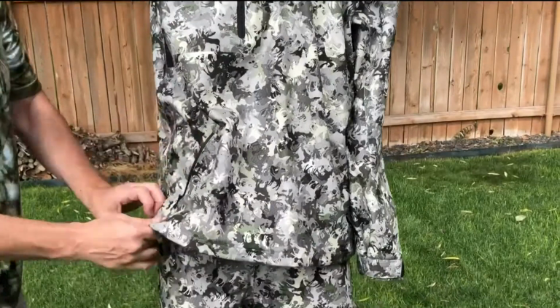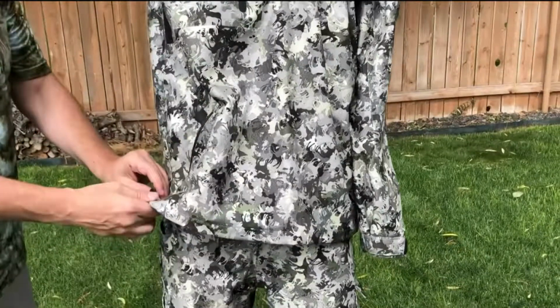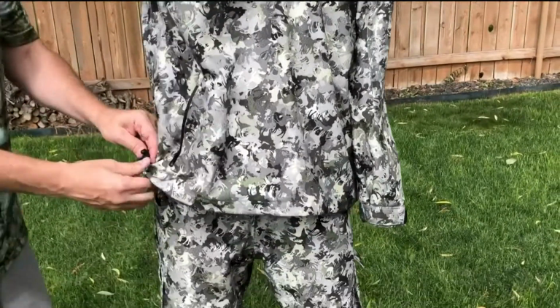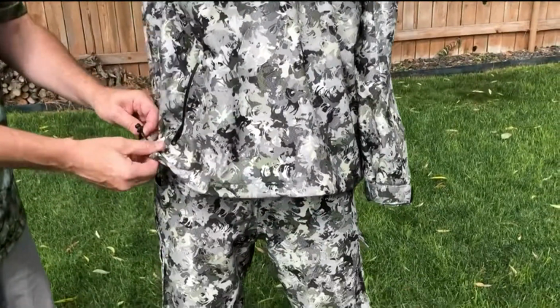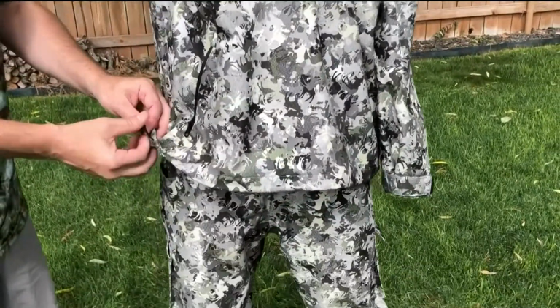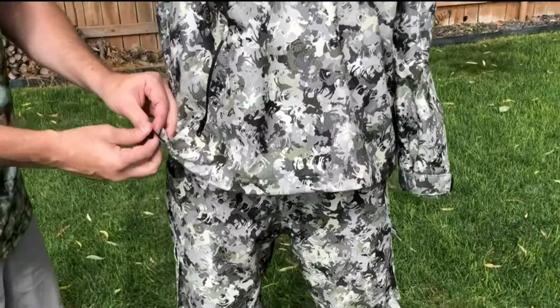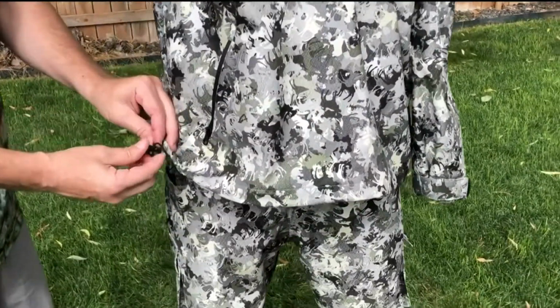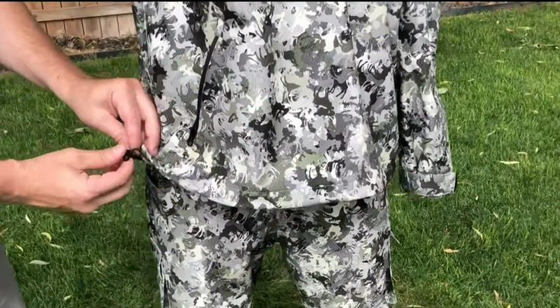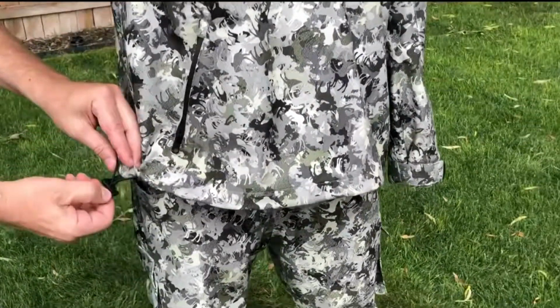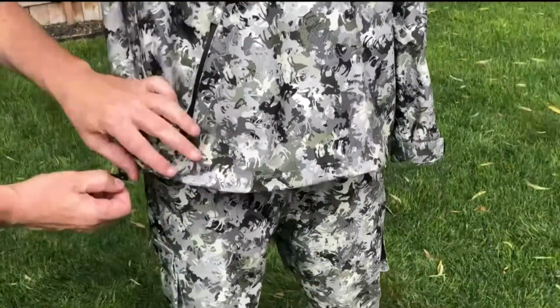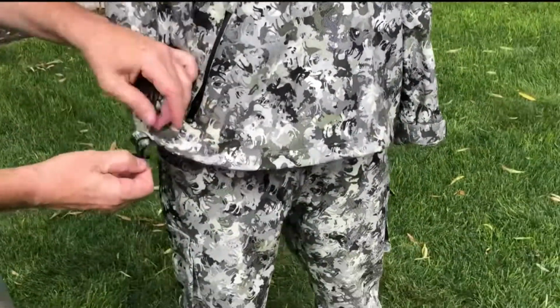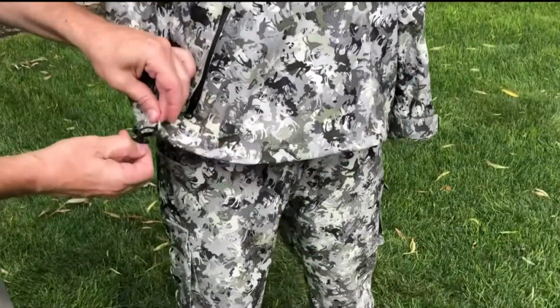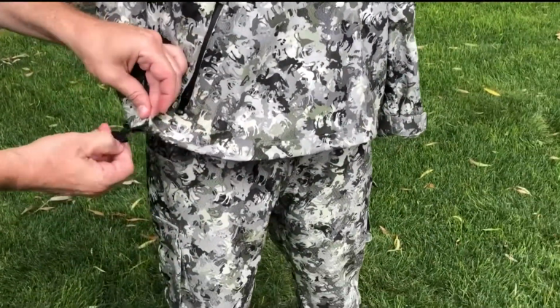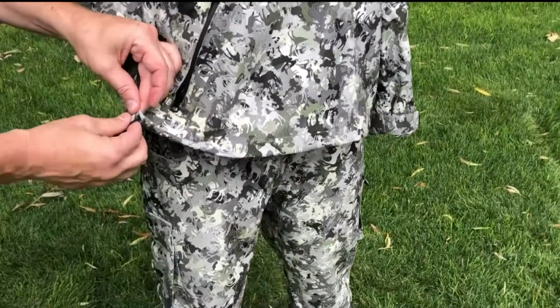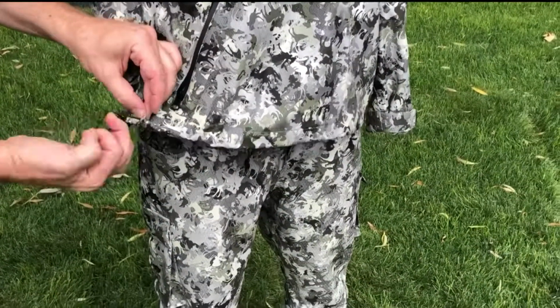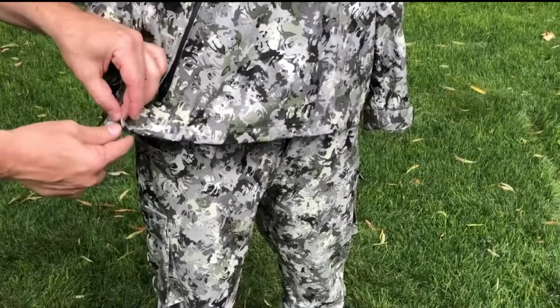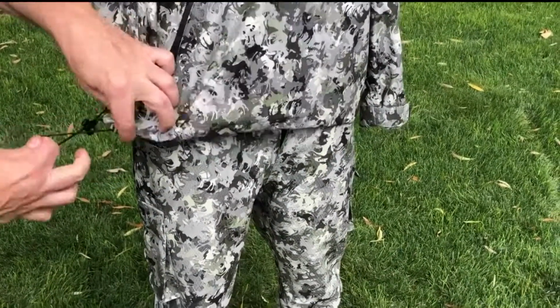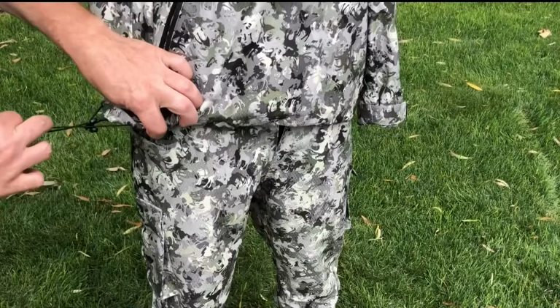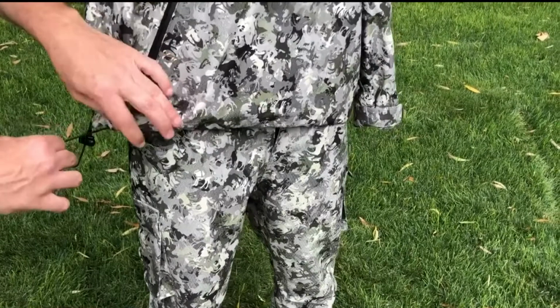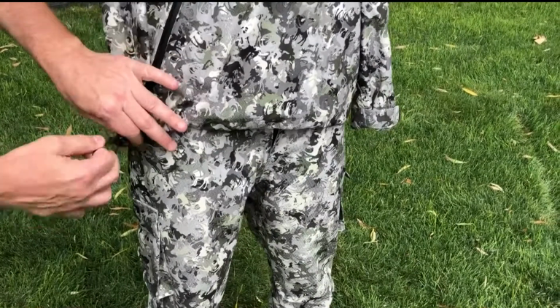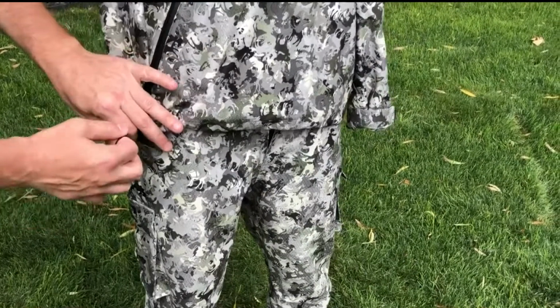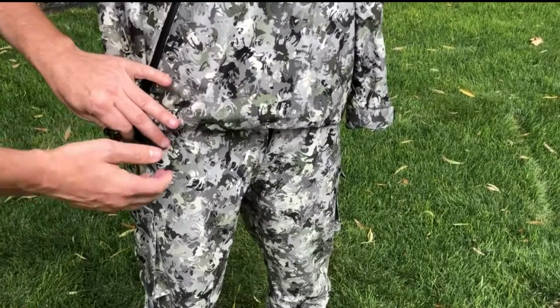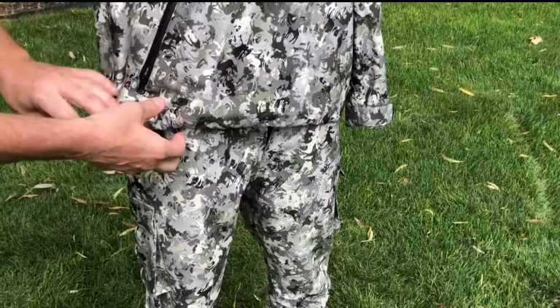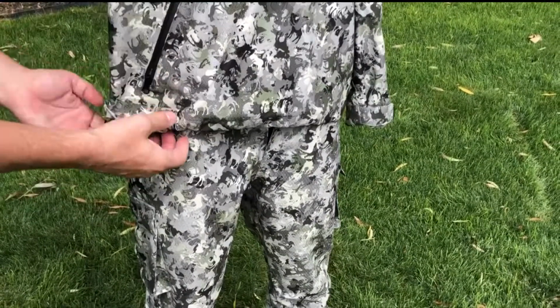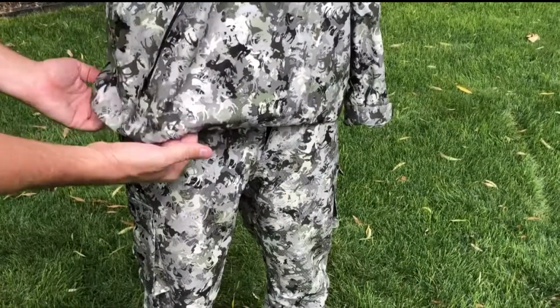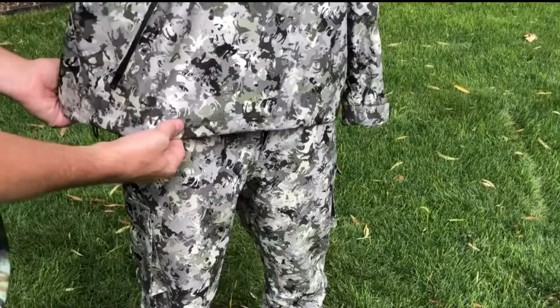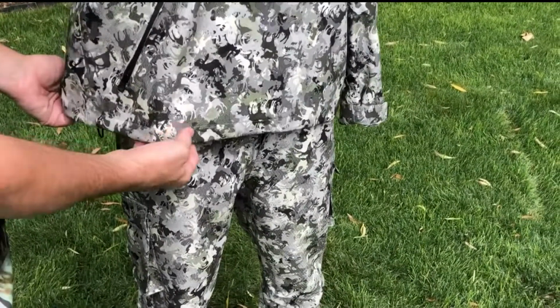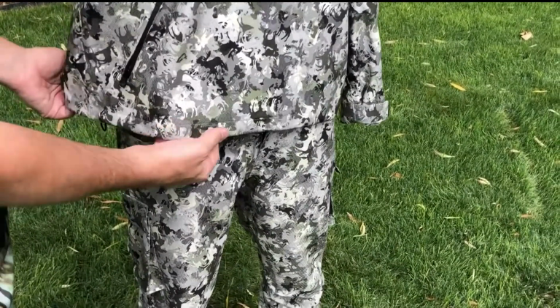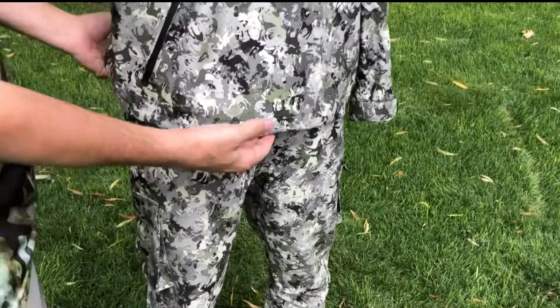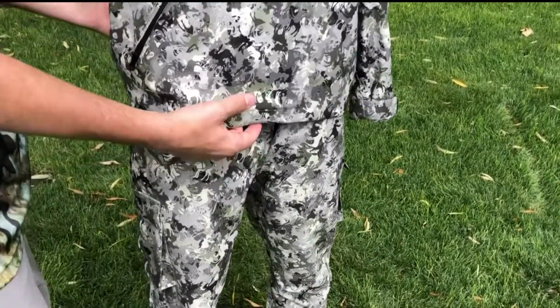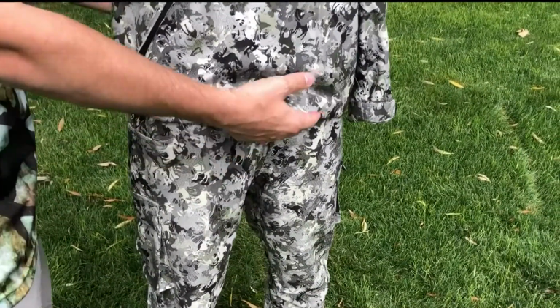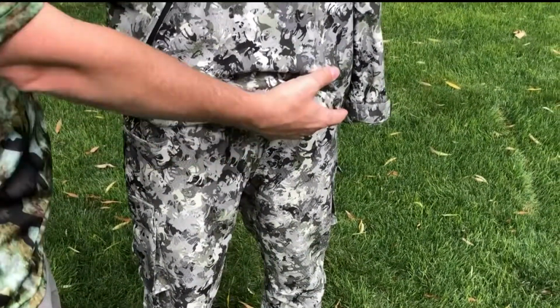There's a drawstring on the bottom so you can cinch it up around your waist. And that's pretty much the jacket.